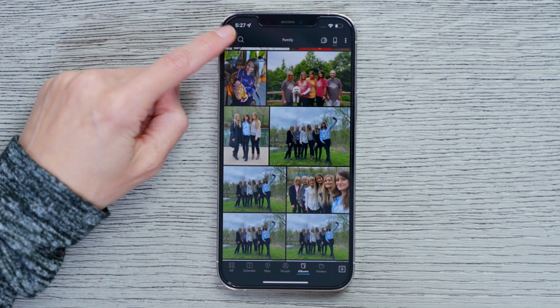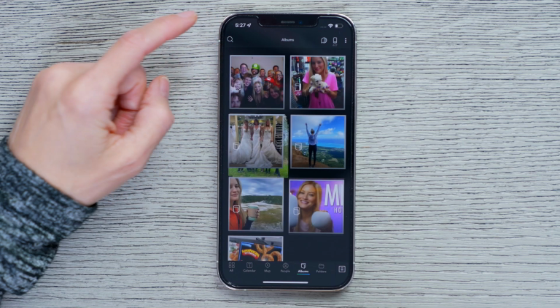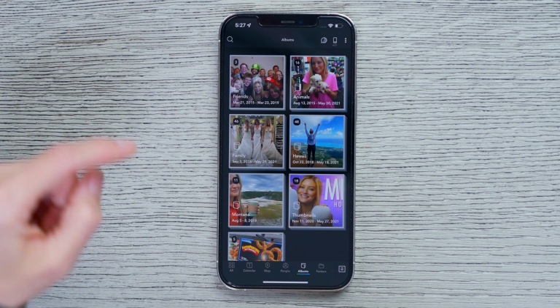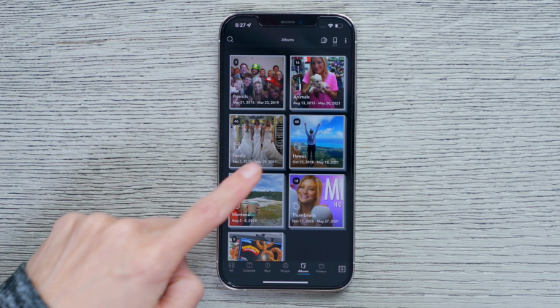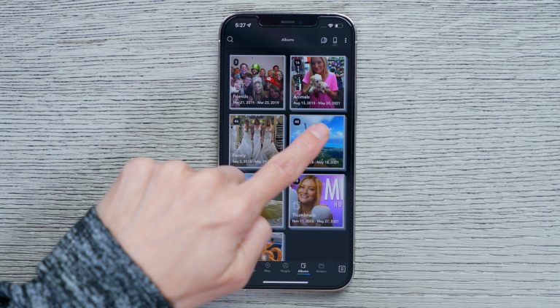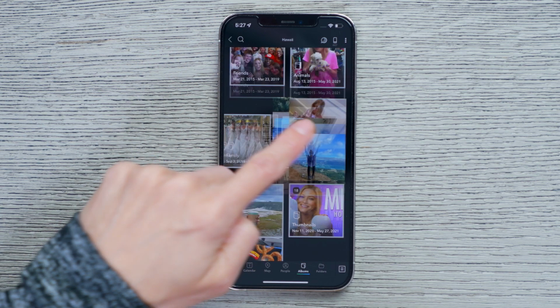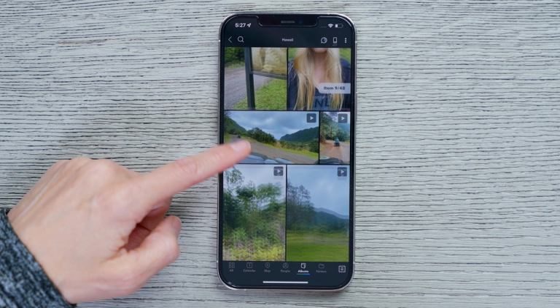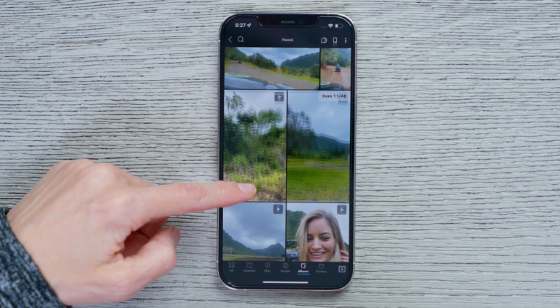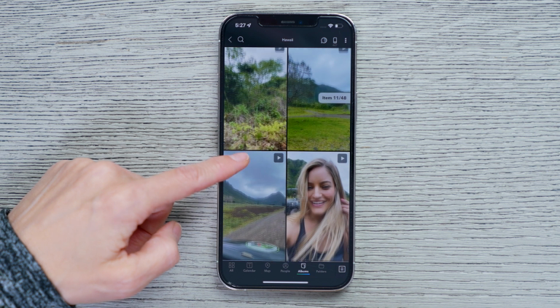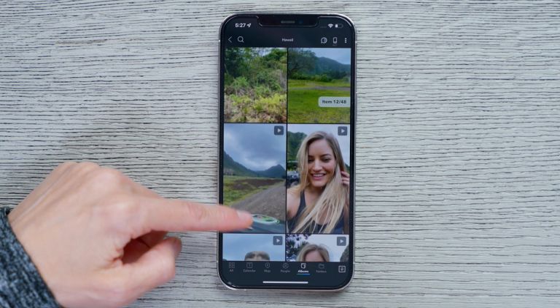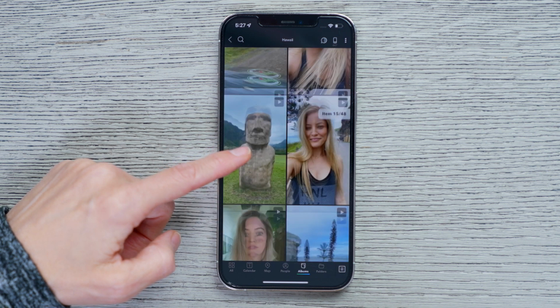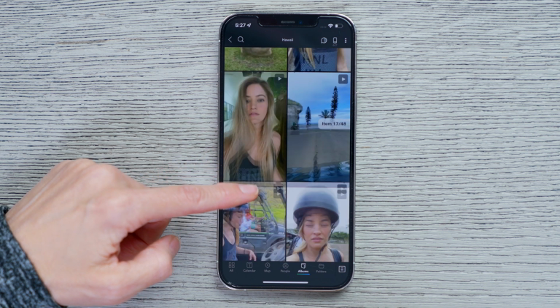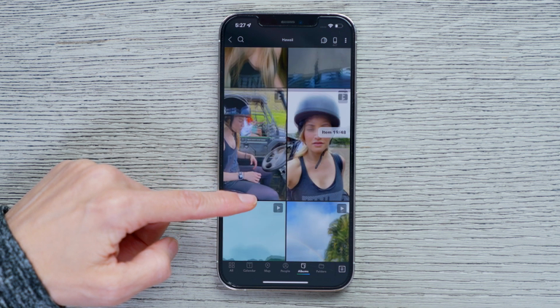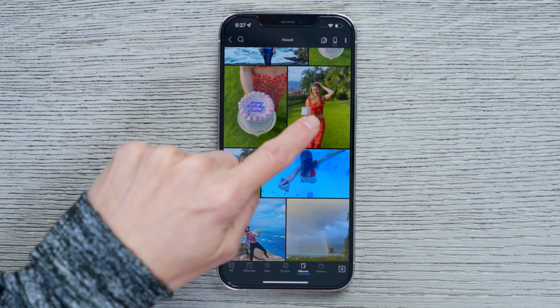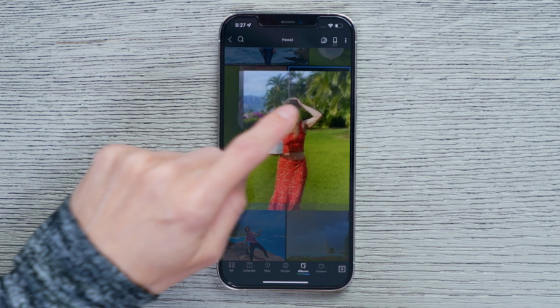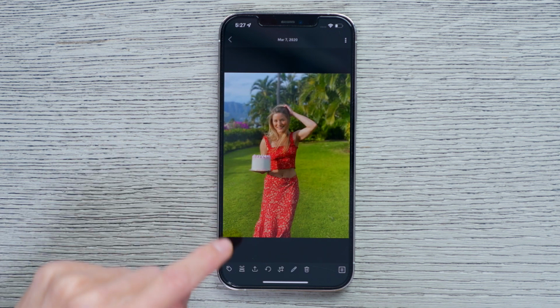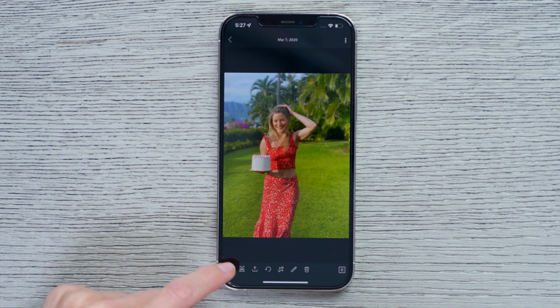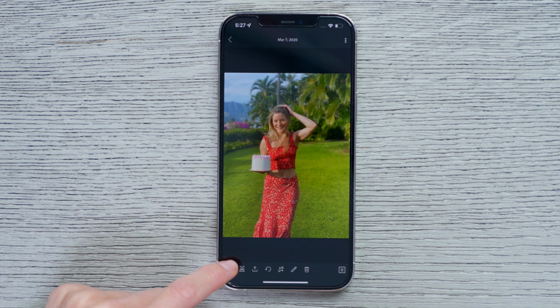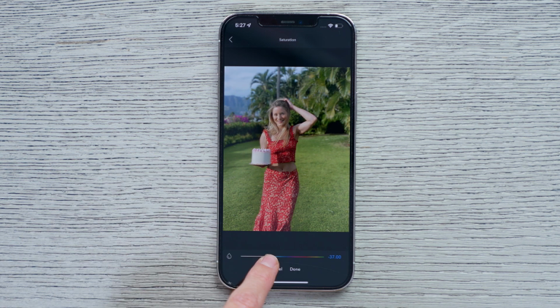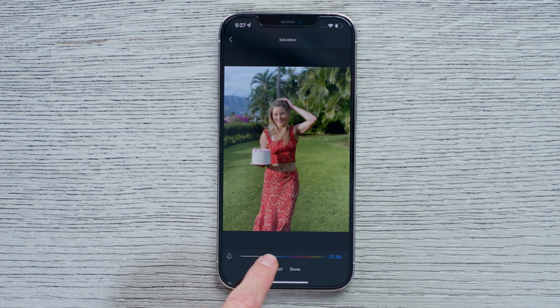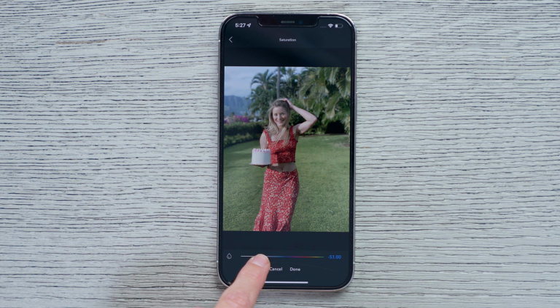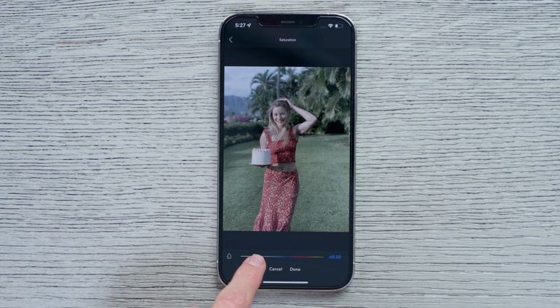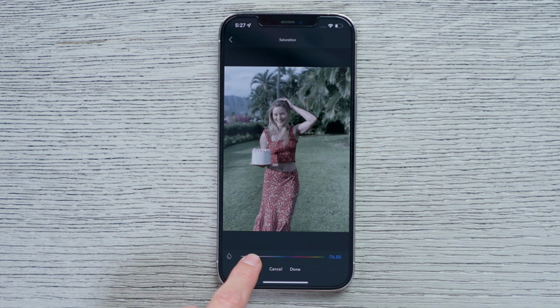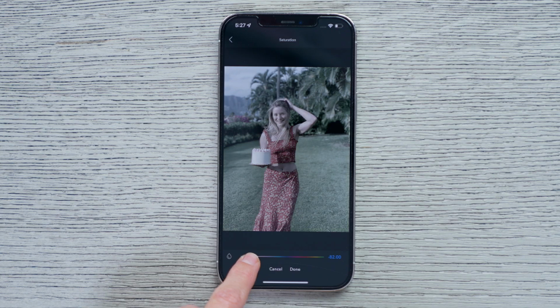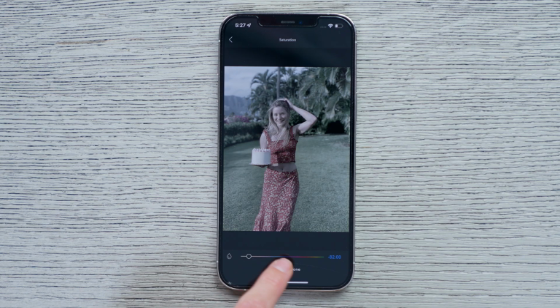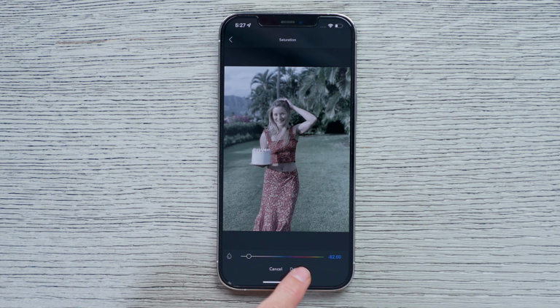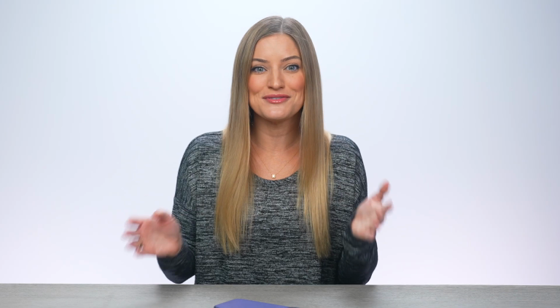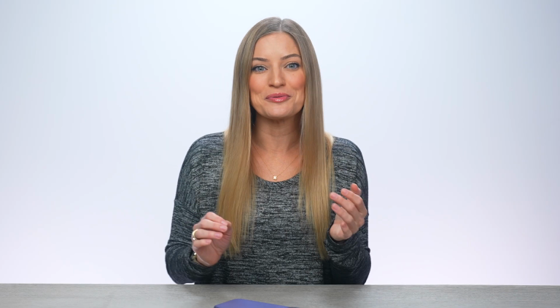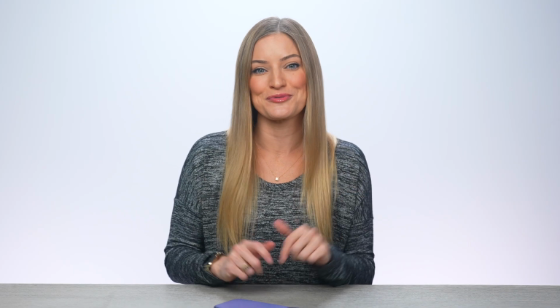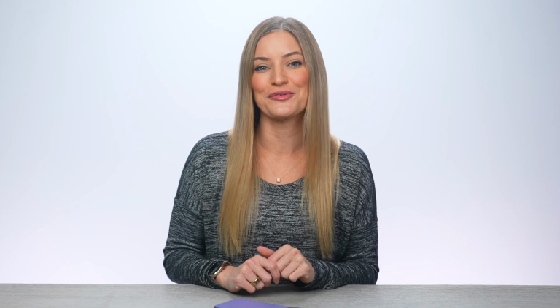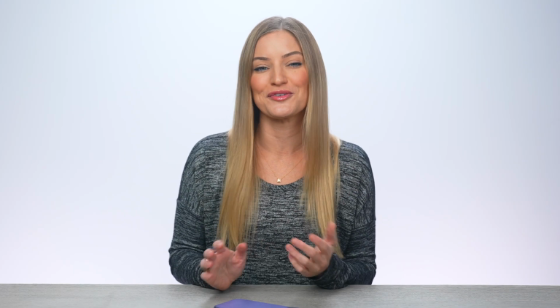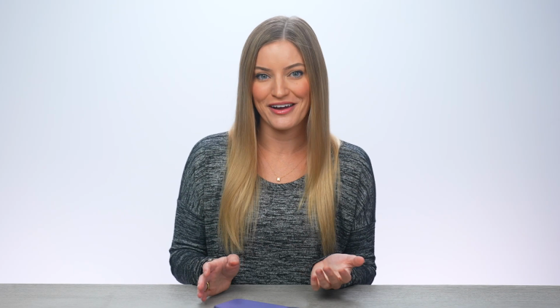What I like about Mylio is it's not cloud-based, and everything is stored locally and synced on your devices. Even if there's a server outage somewhere, your photos will be safe and viewable at any time. This gives you complete control over all of your files.